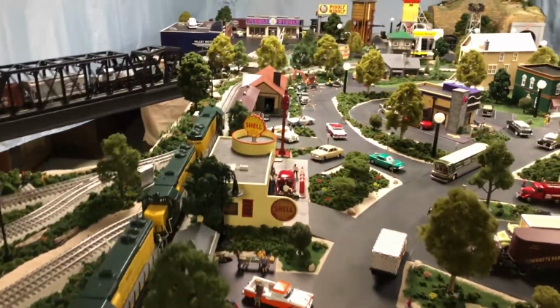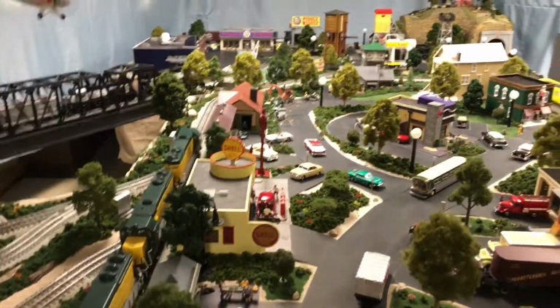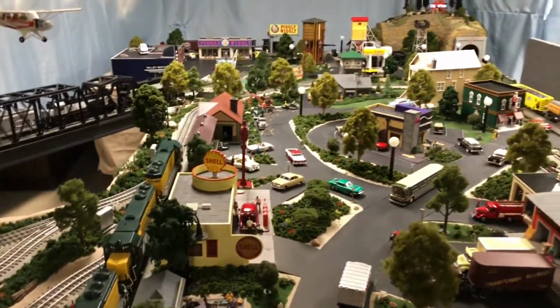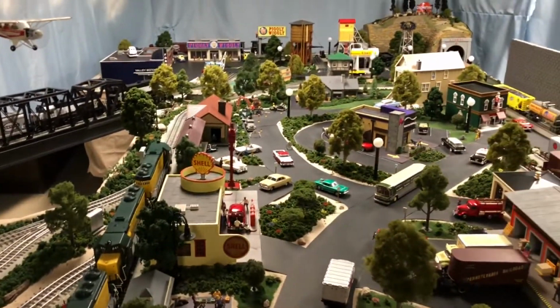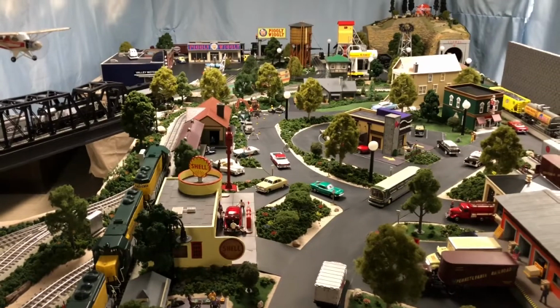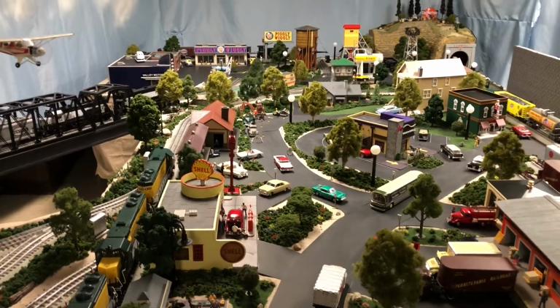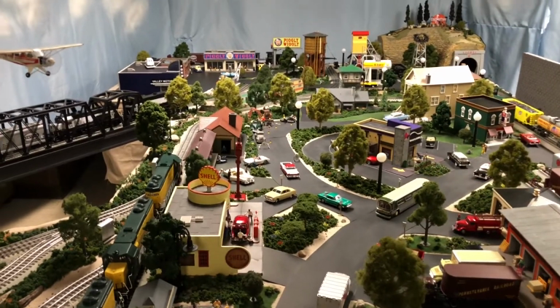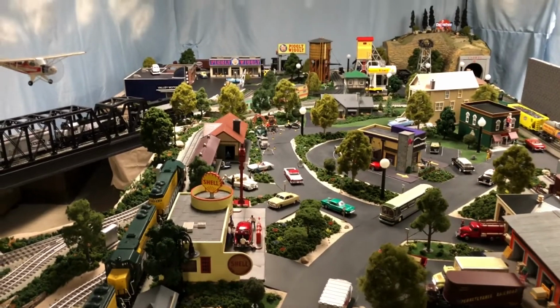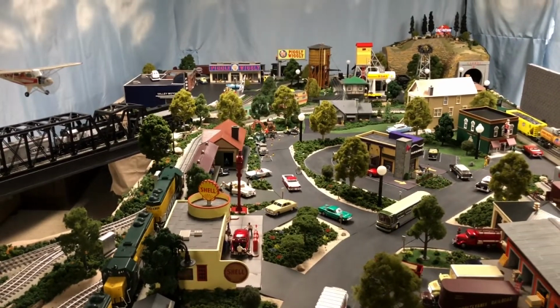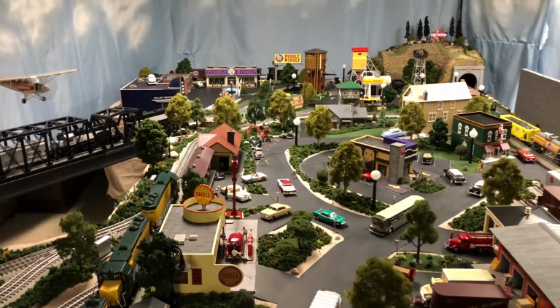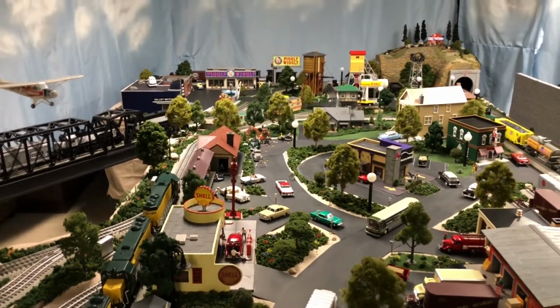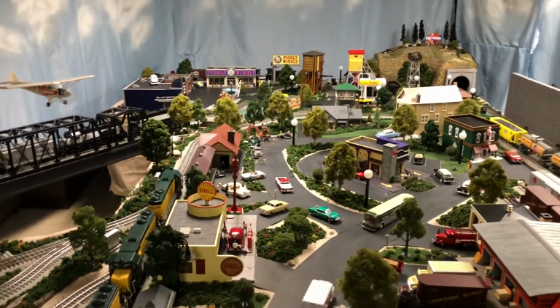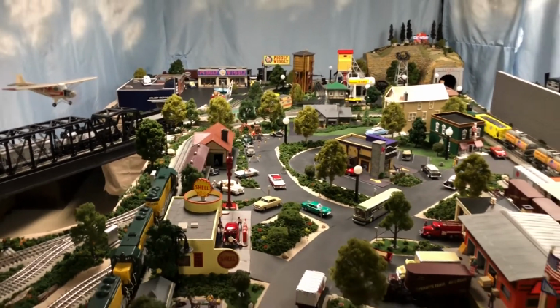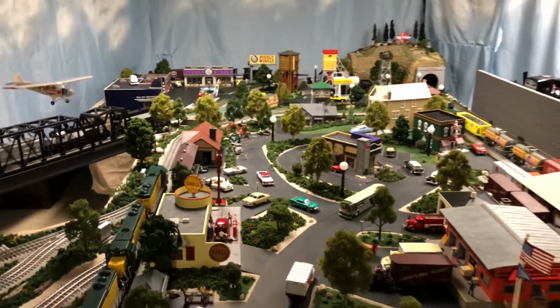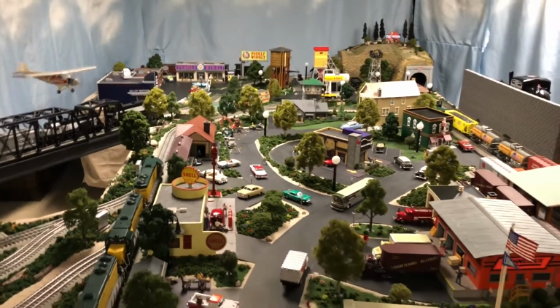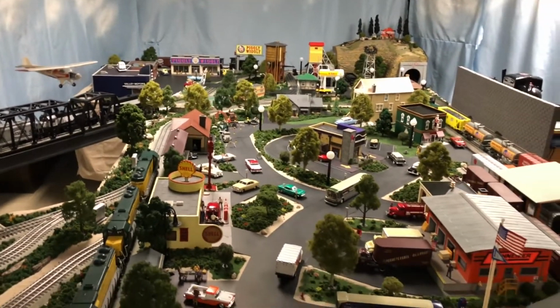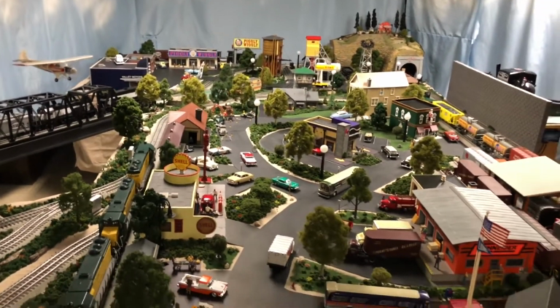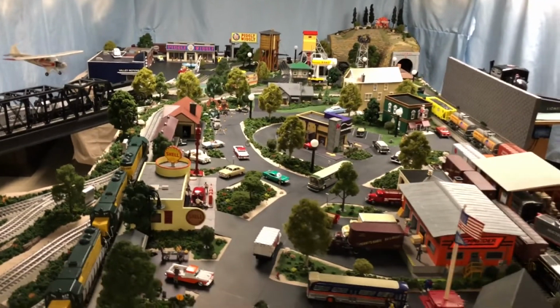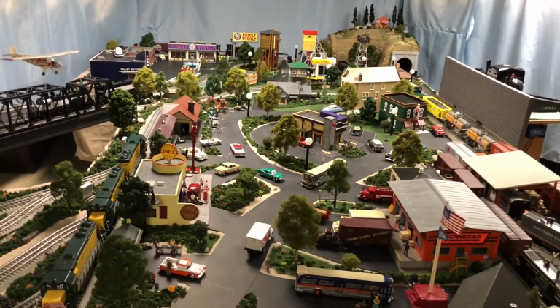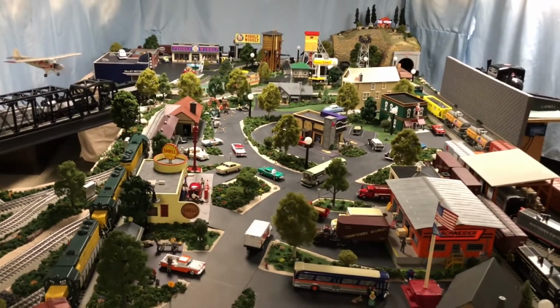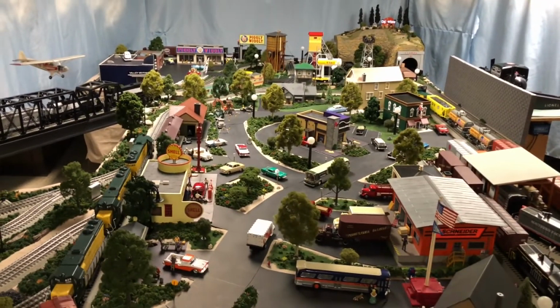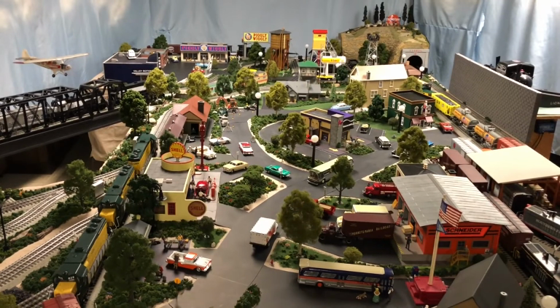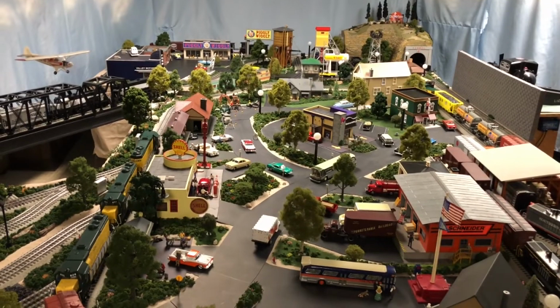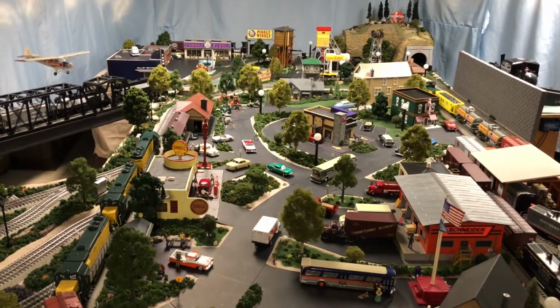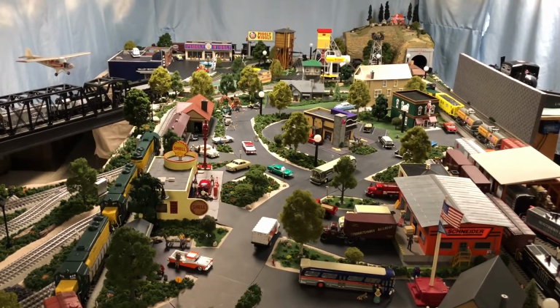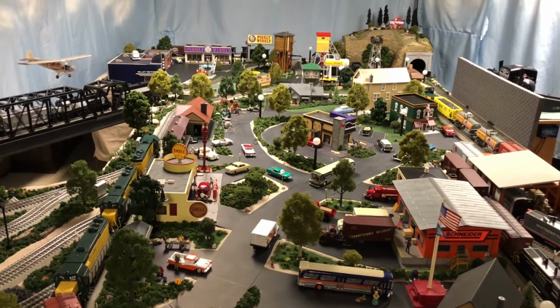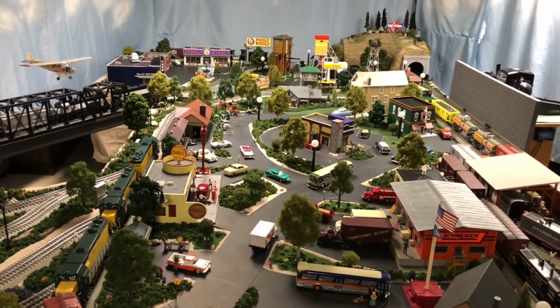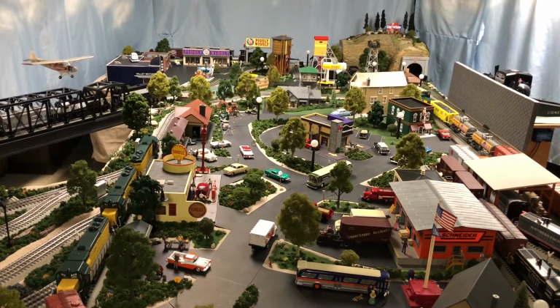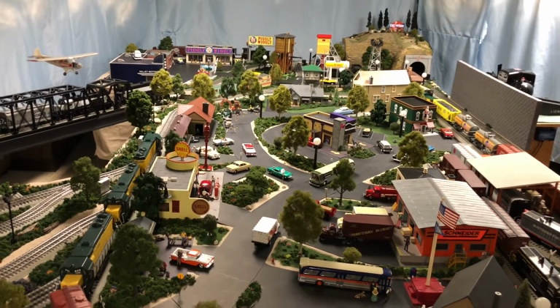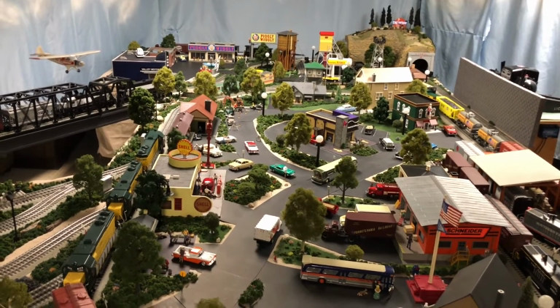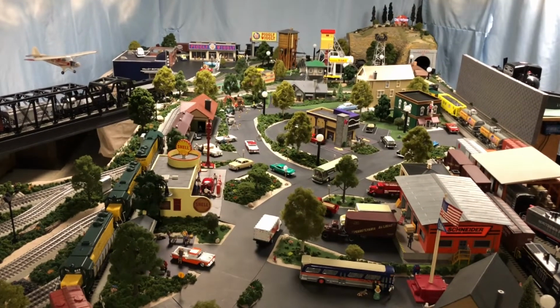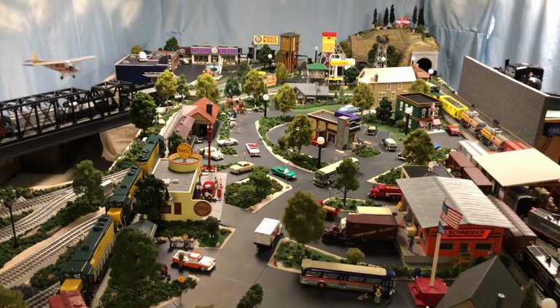I call it the final renovation because I'm really kind of out of room here. I don't really have any more room to expand unless I want to move furniture, so that's where we are.